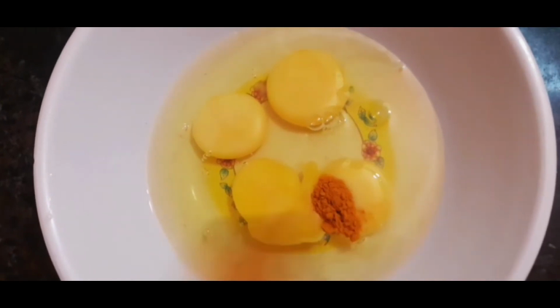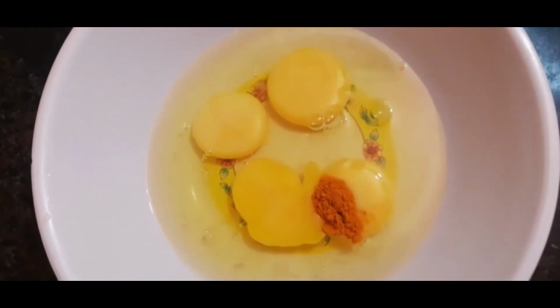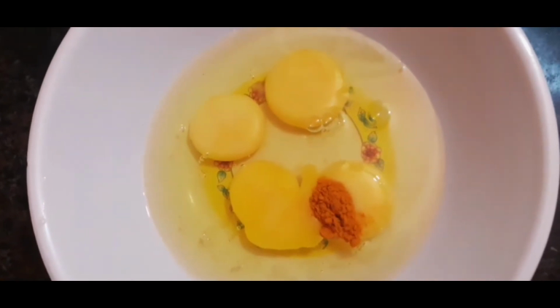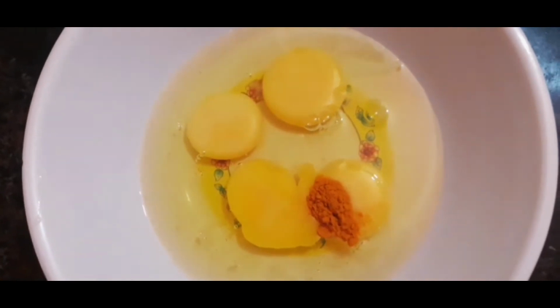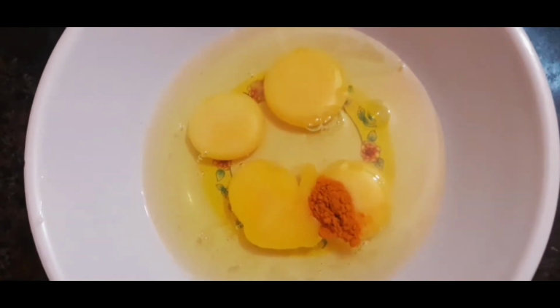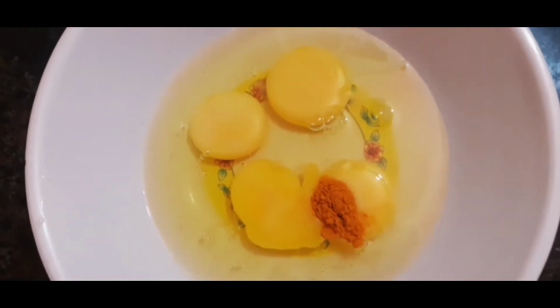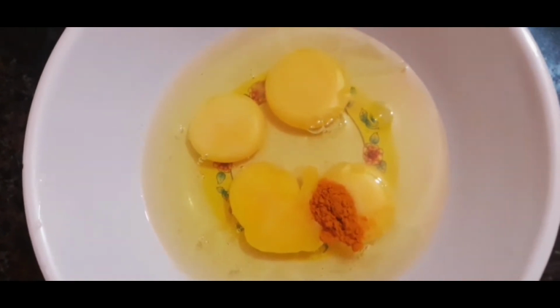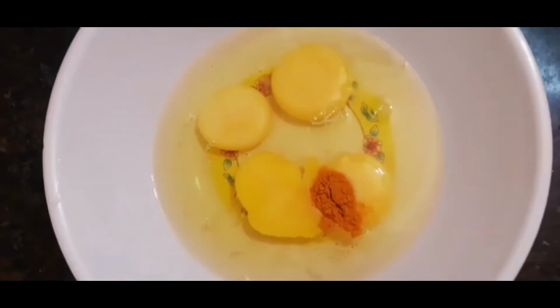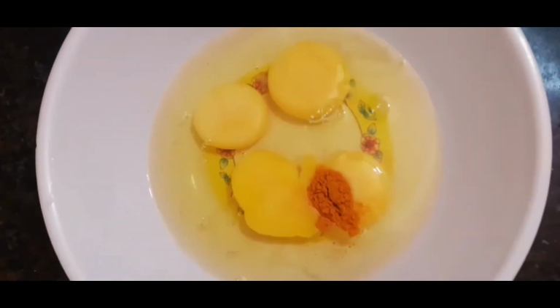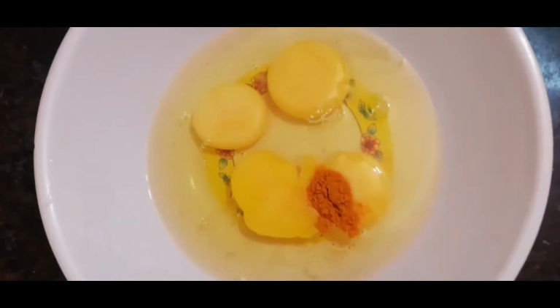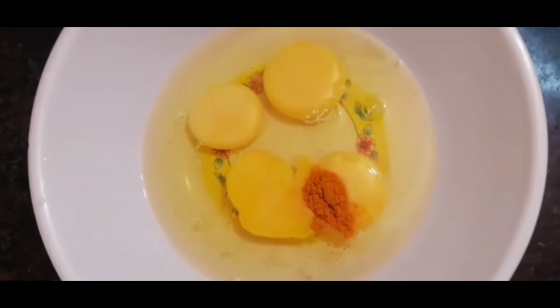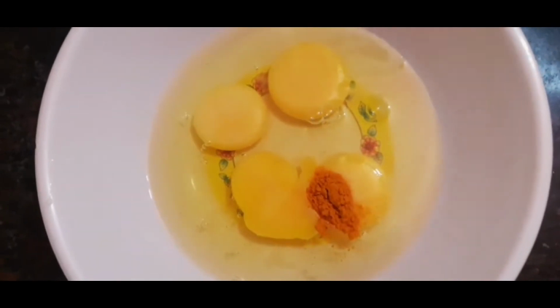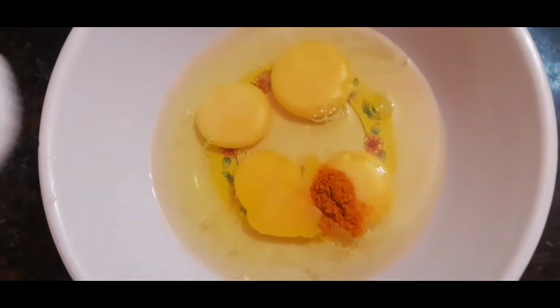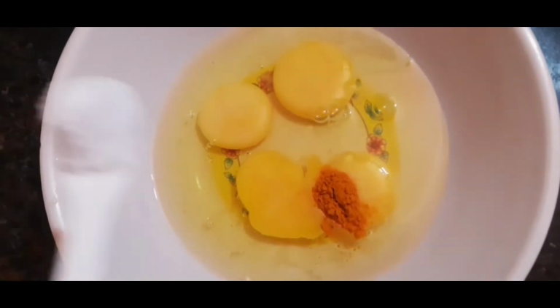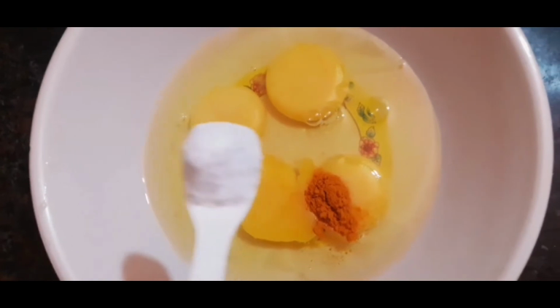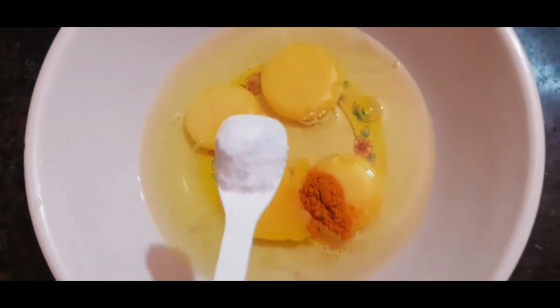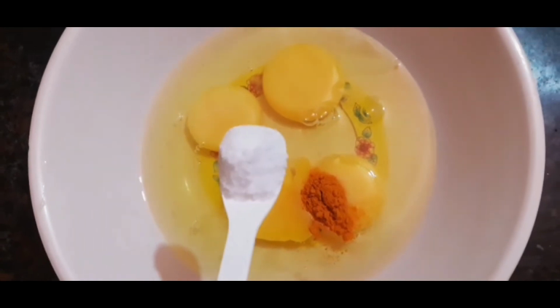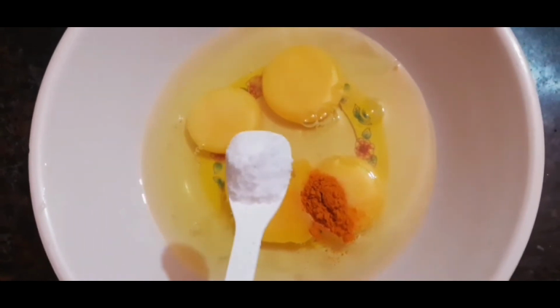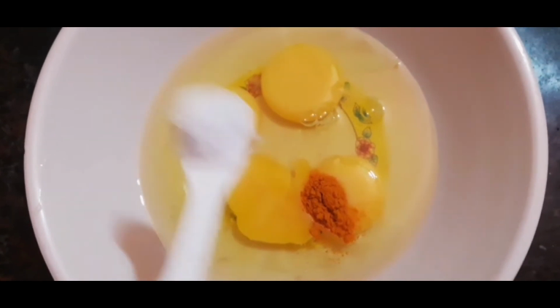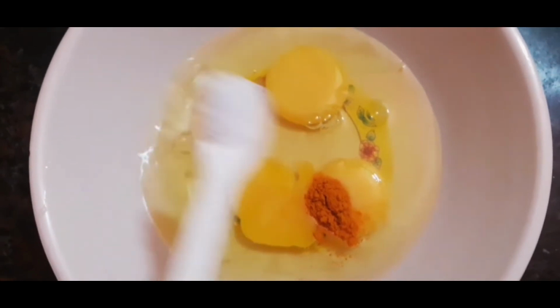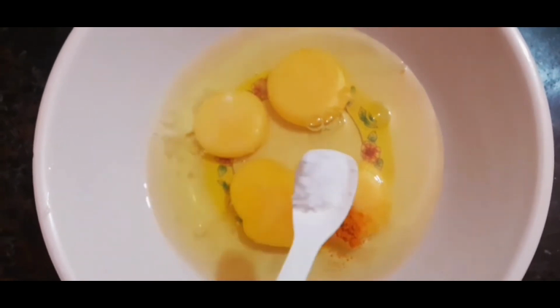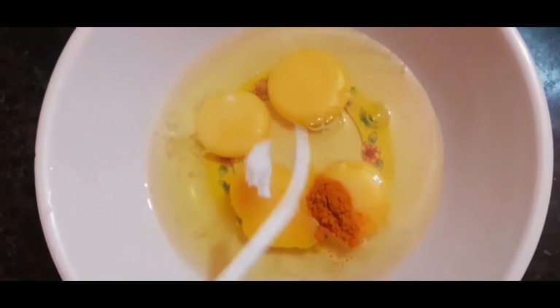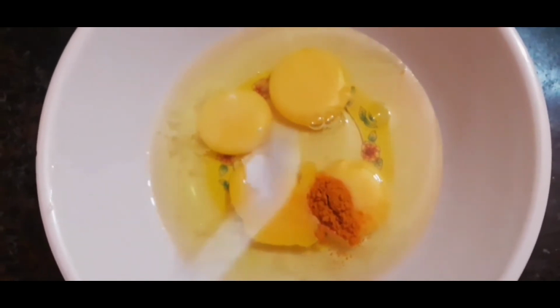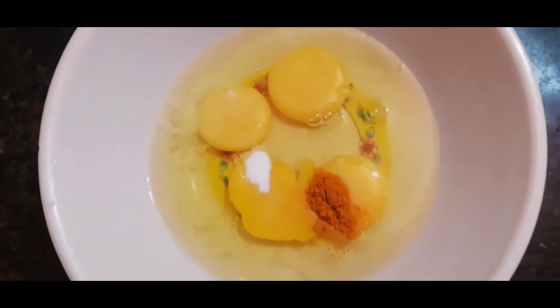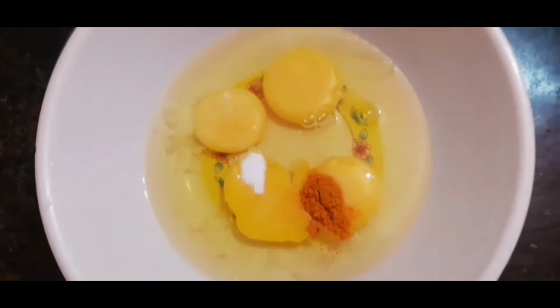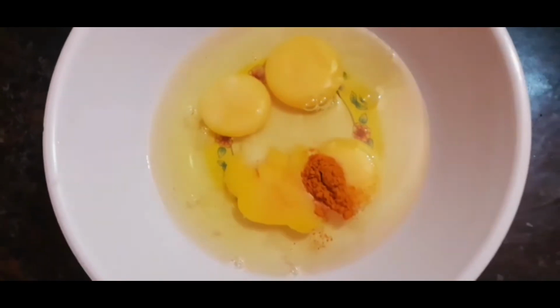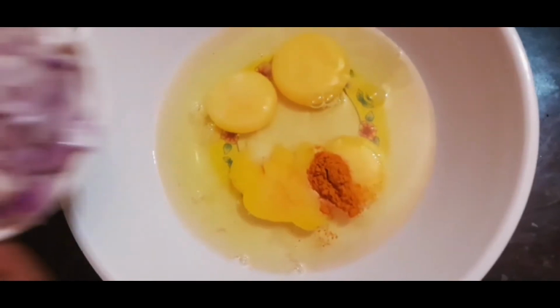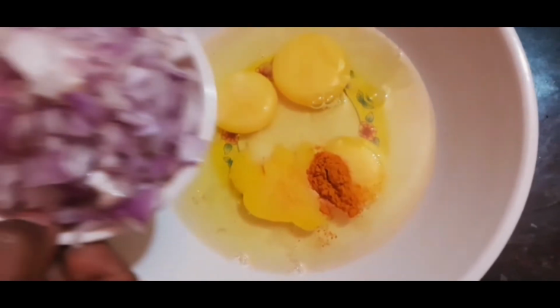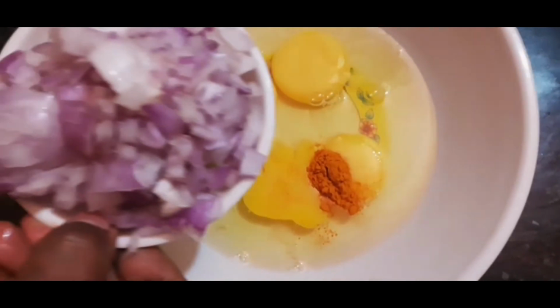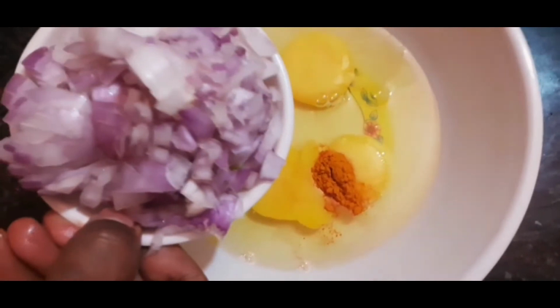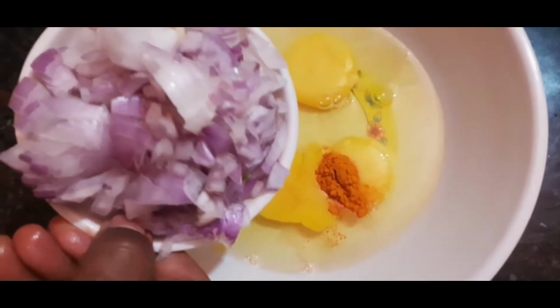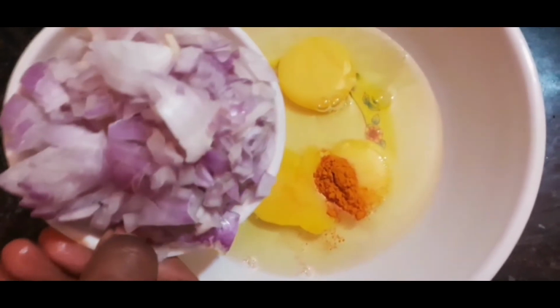Then we will mix the eggs together until we have a smooth whole egg mixture.